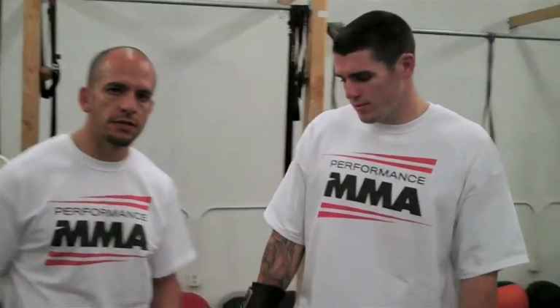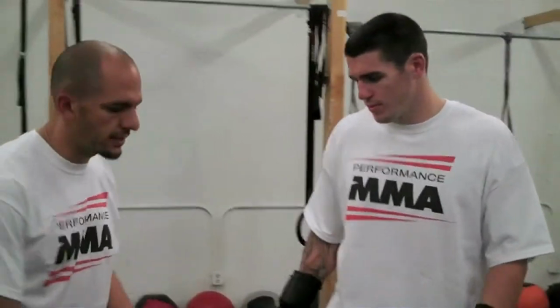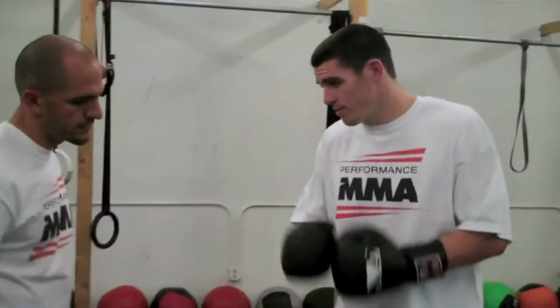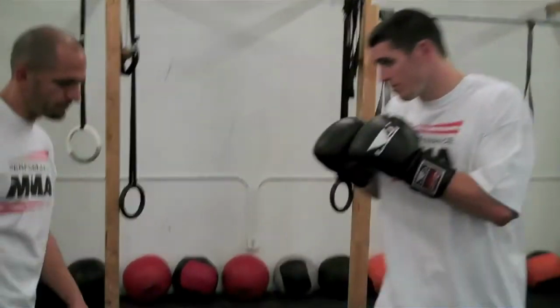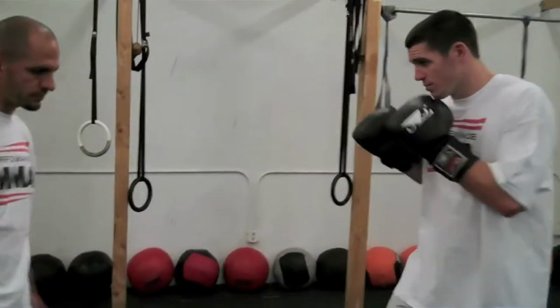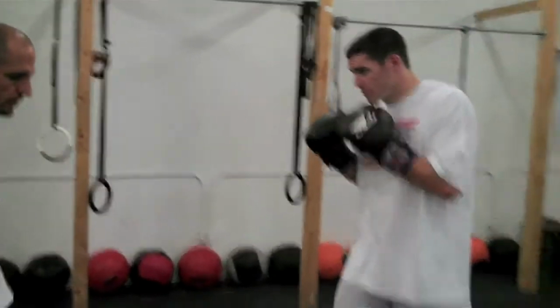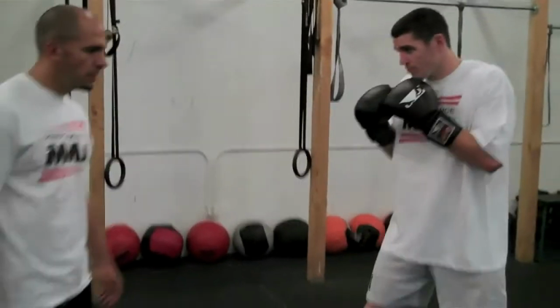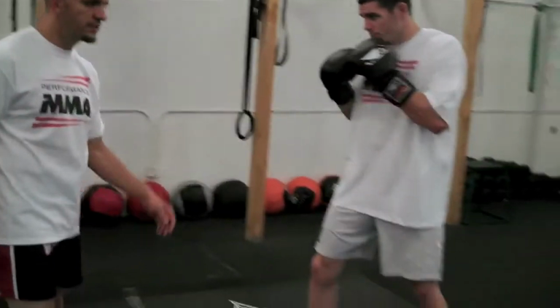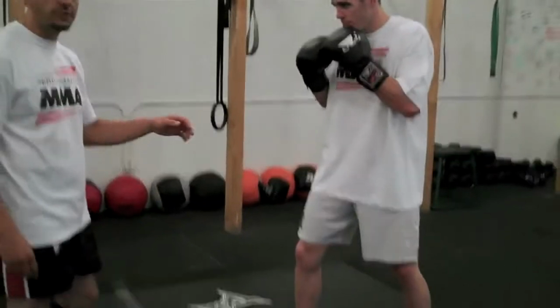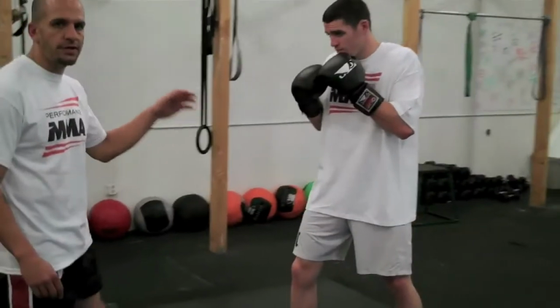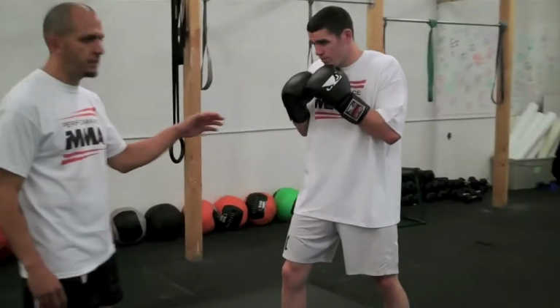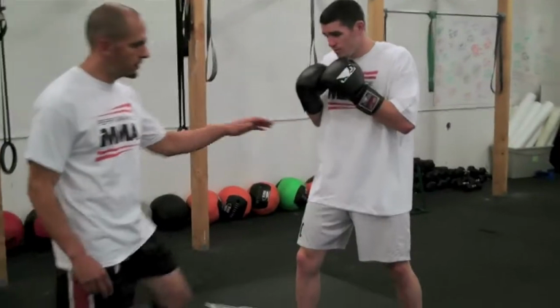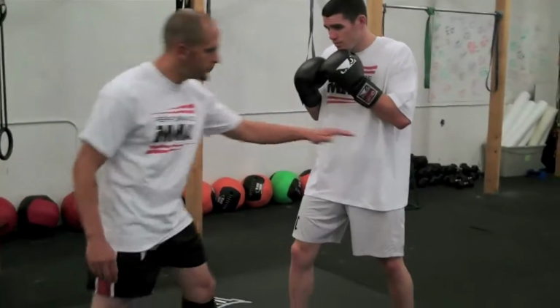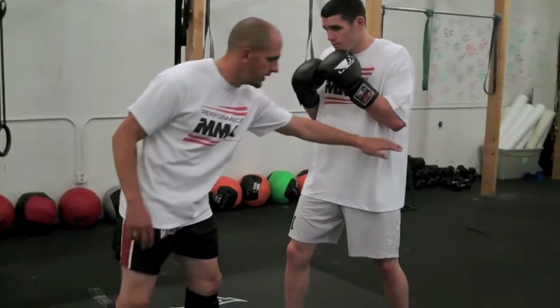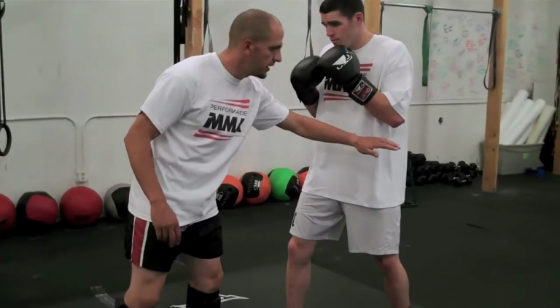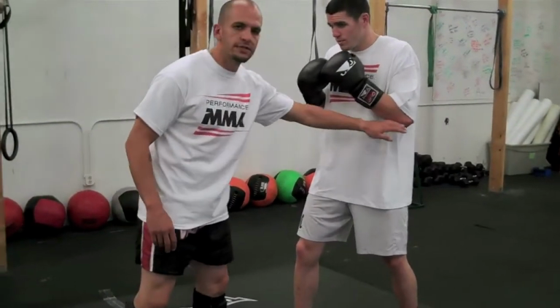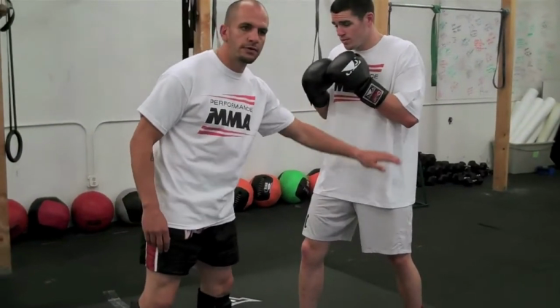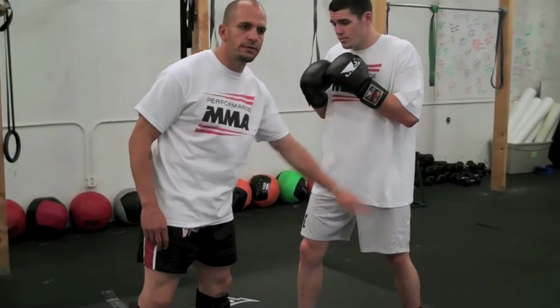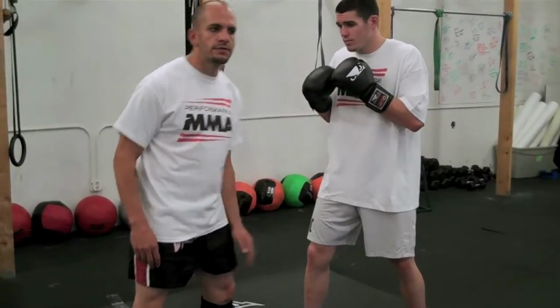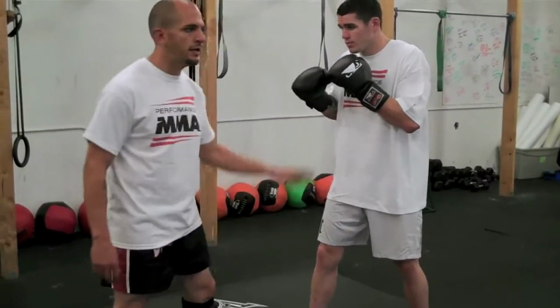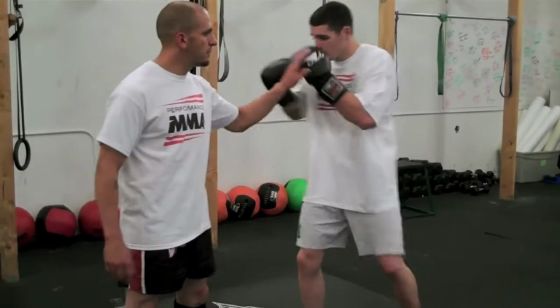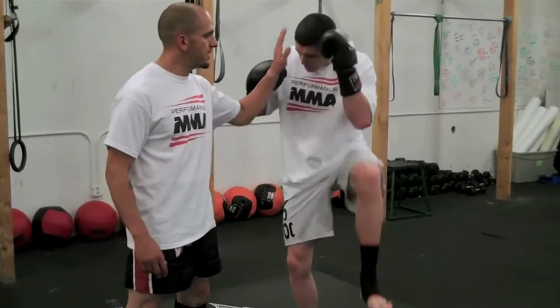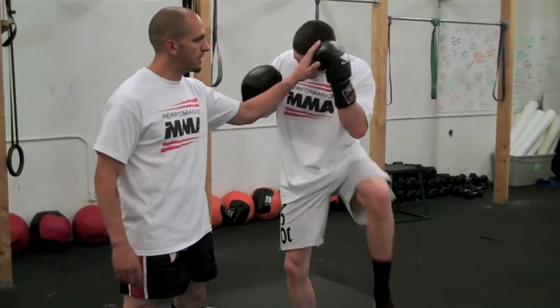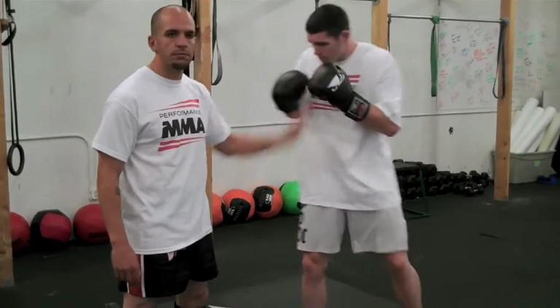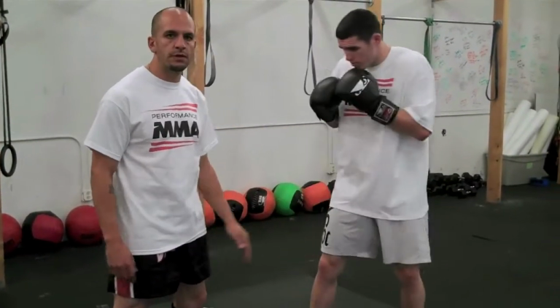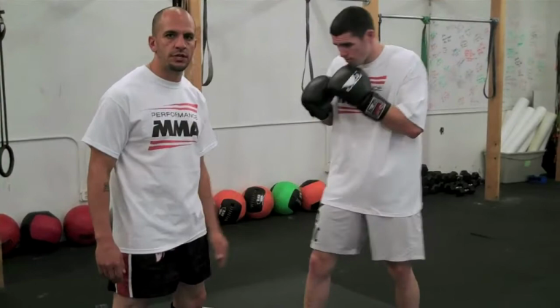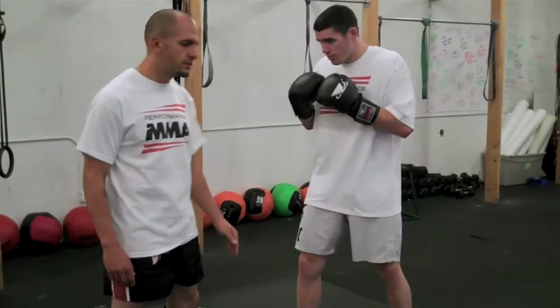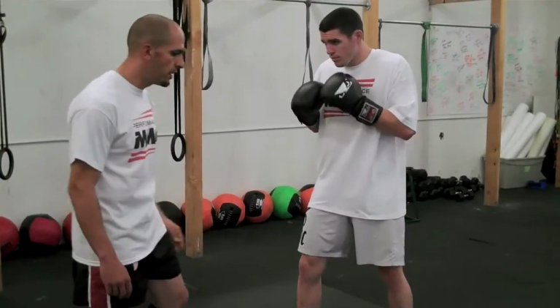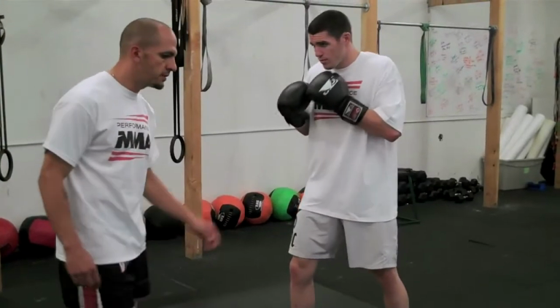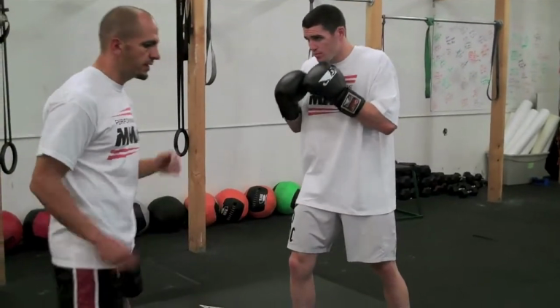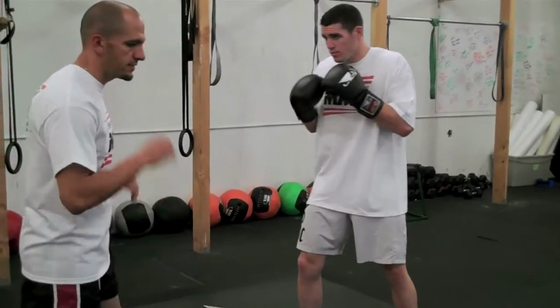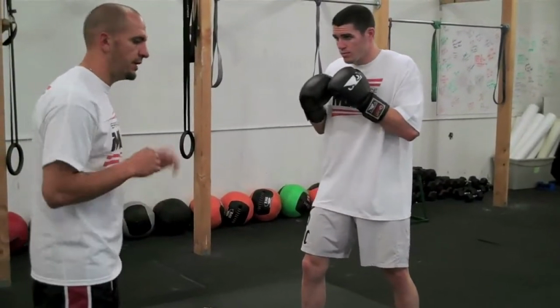It's going to look like this. Chris is going to make sure that he's closing this gate — his elbow is coming to his knee, but his hands are coming below his chin. So it looks like this as I kick.